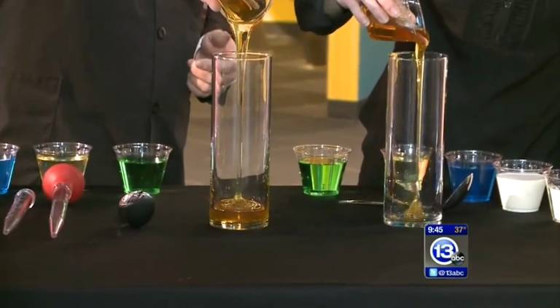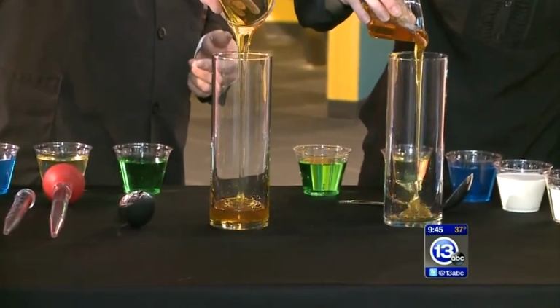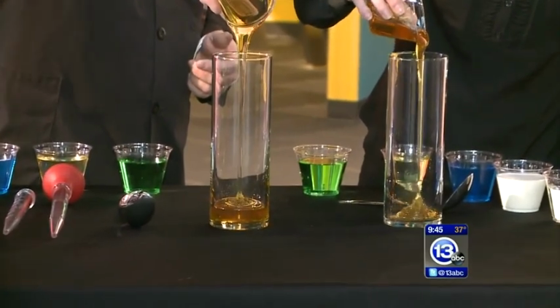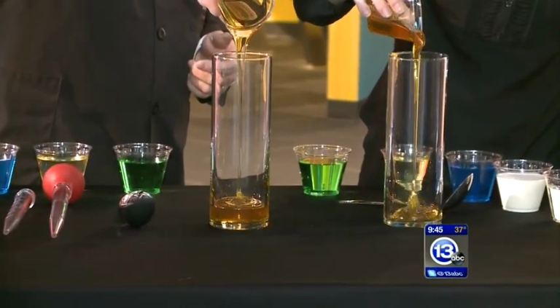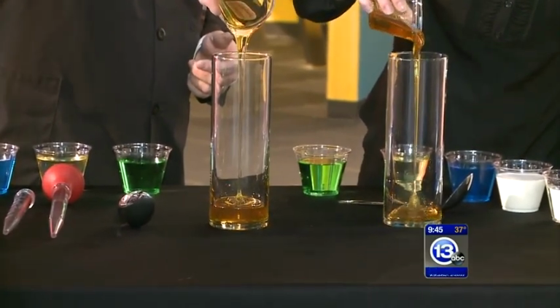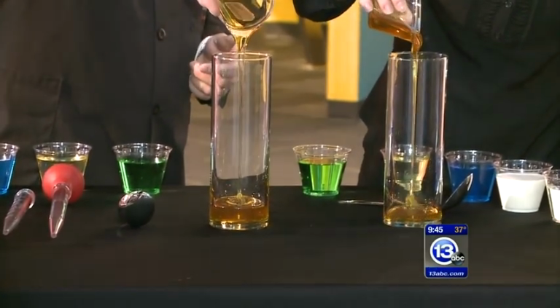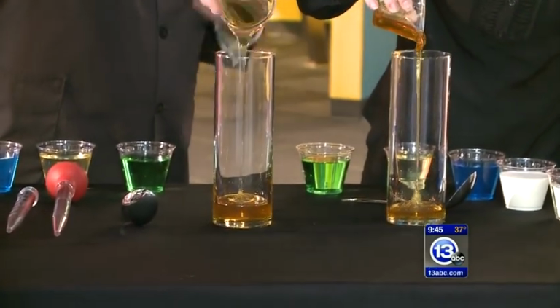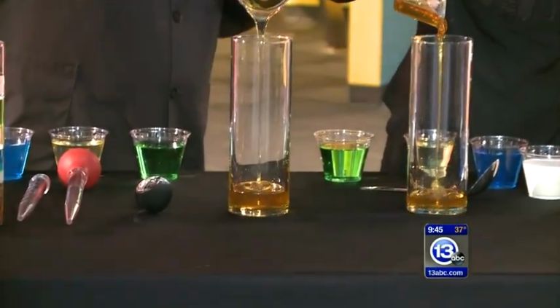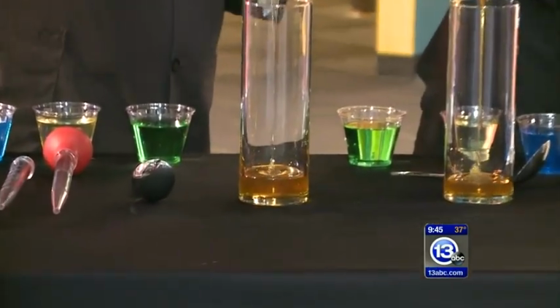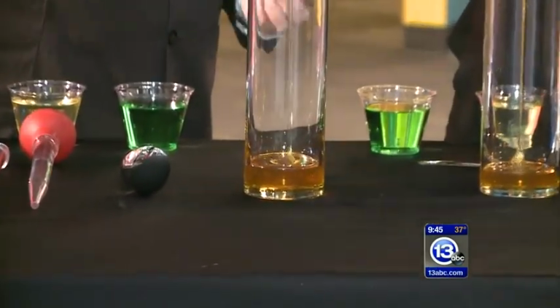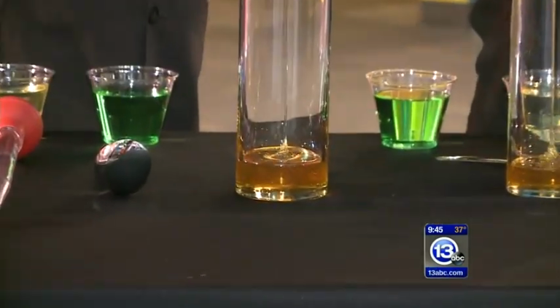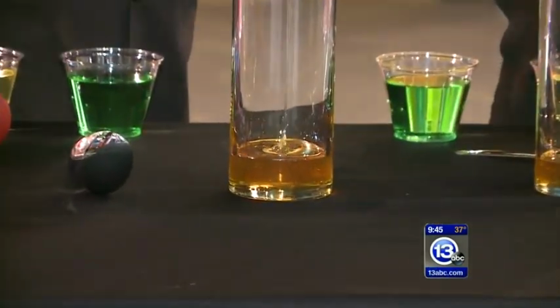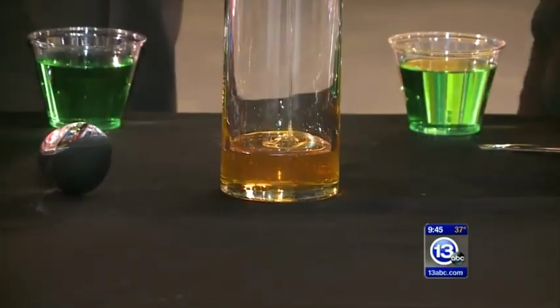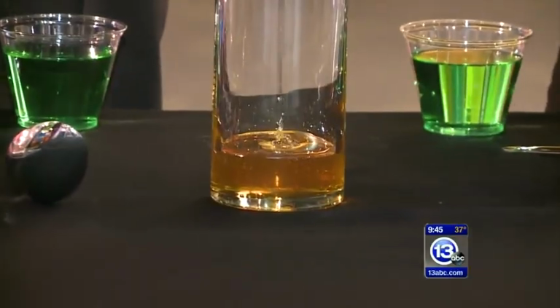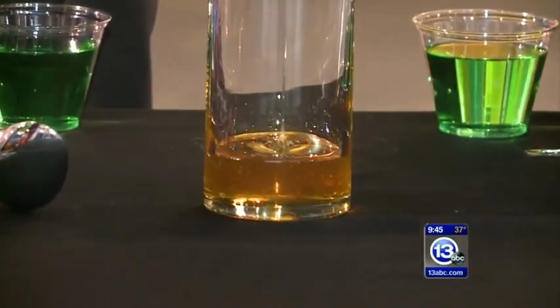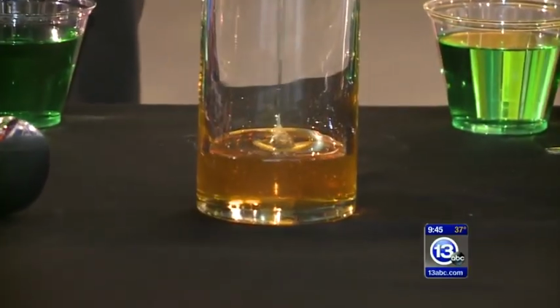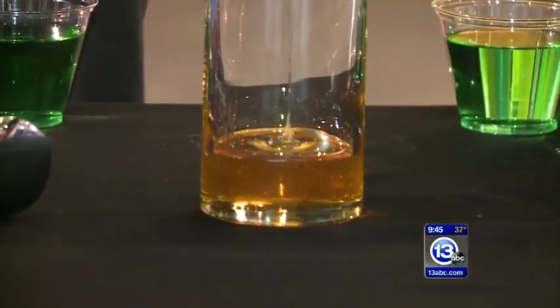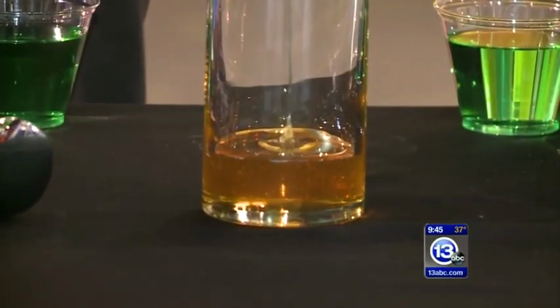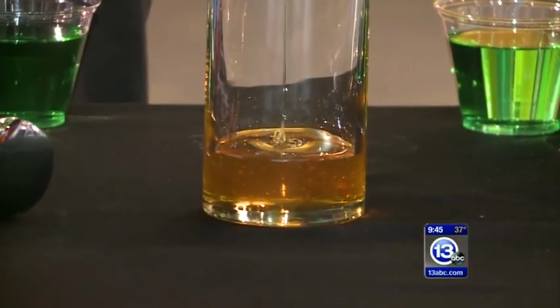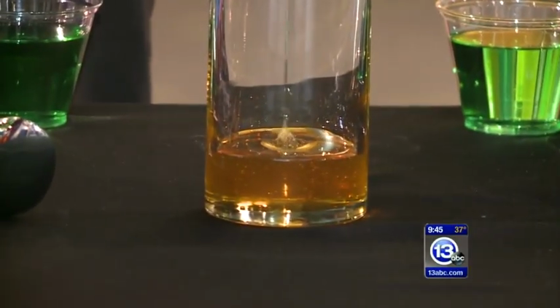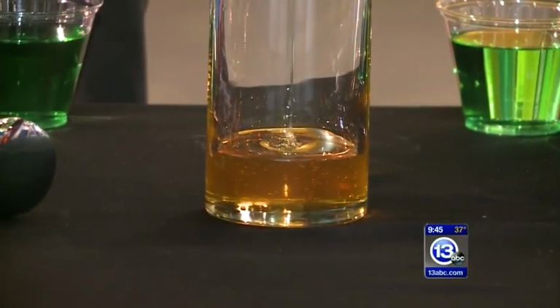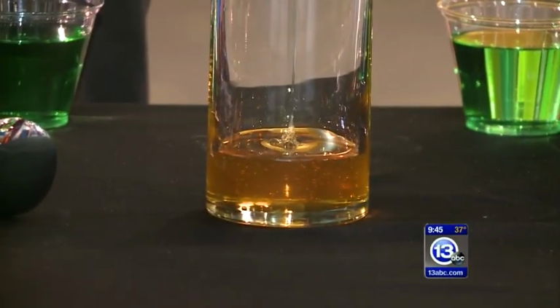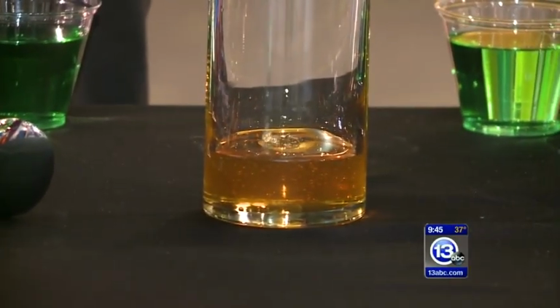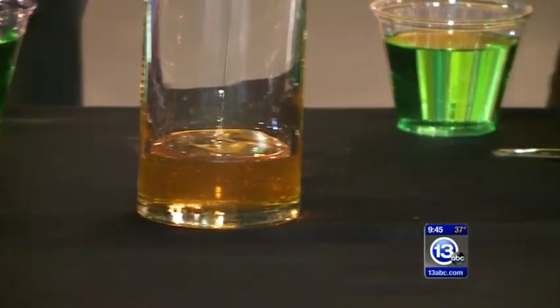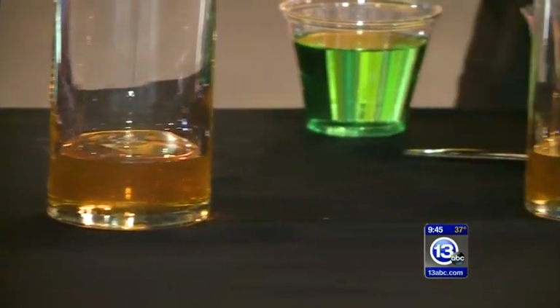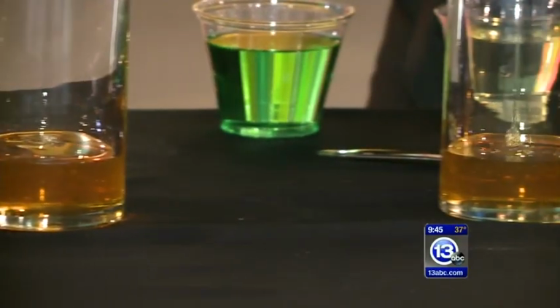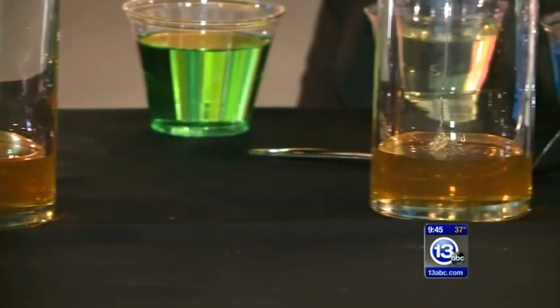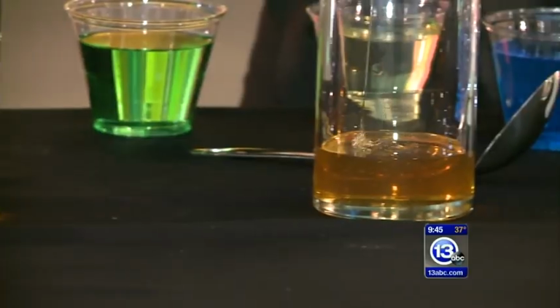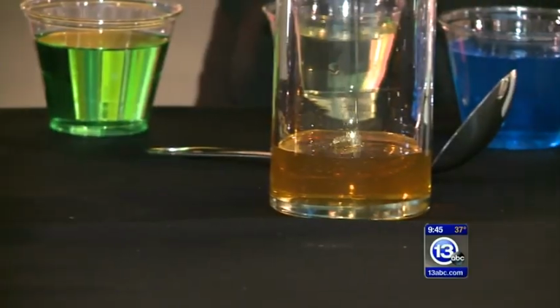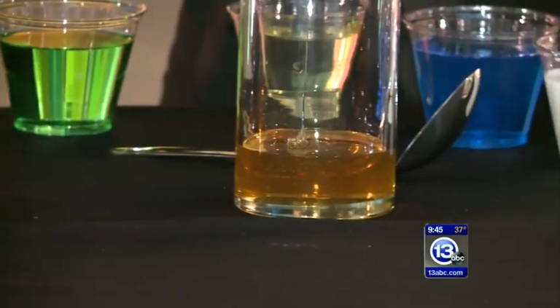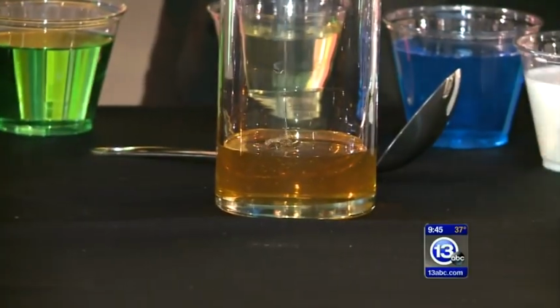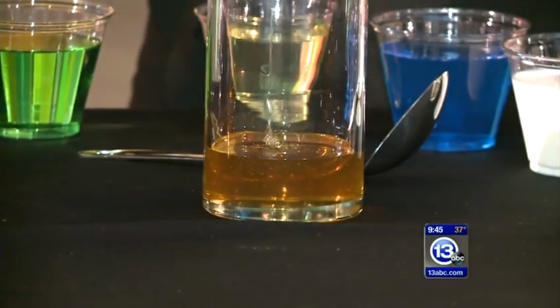Now honey, if you've ever played with it or poured it, you know it's very thick, it's very viscous, and it's relatively dense. It's denser than water. Sticks to everything. And this is going to get messy, so don't worry if you make a mess.